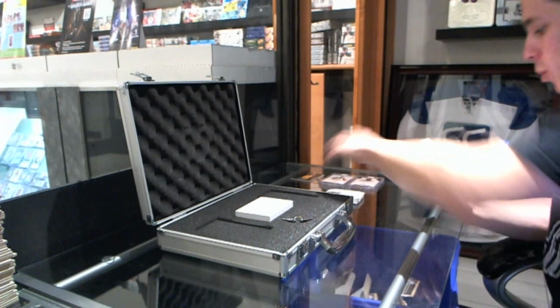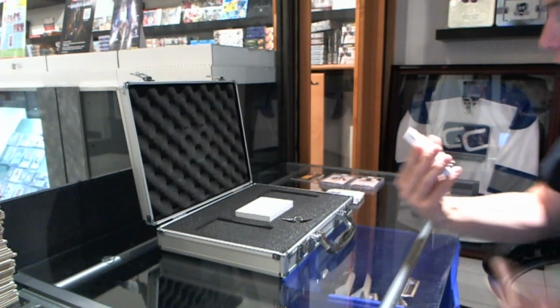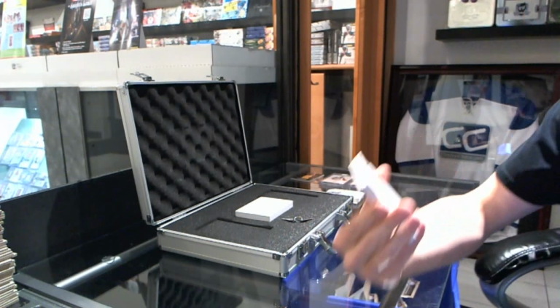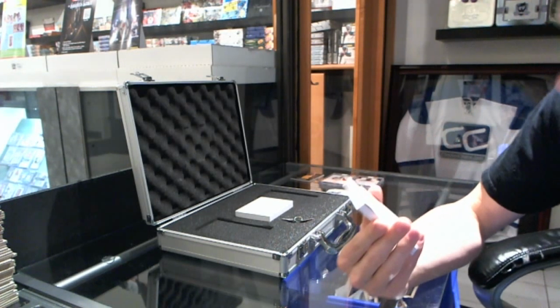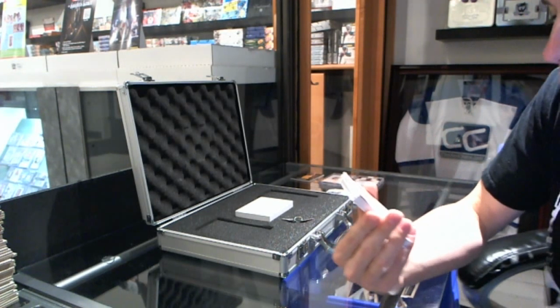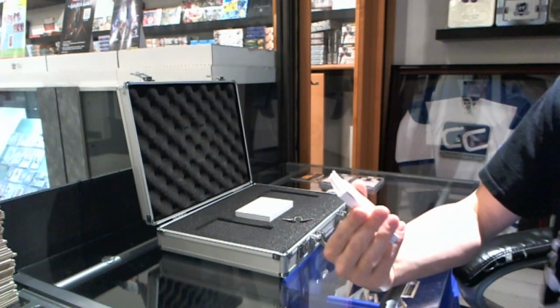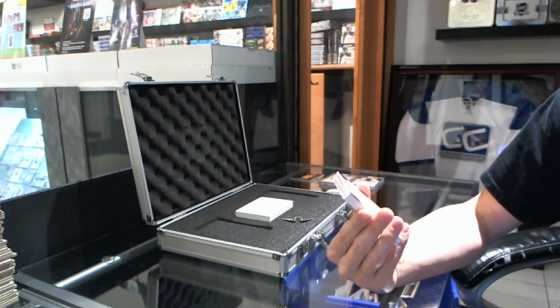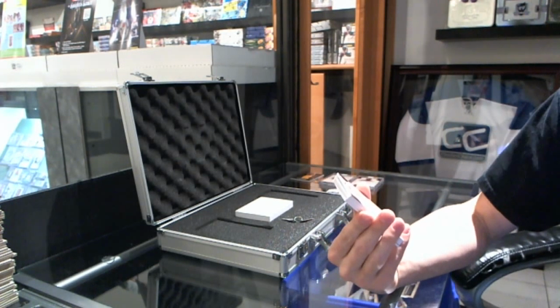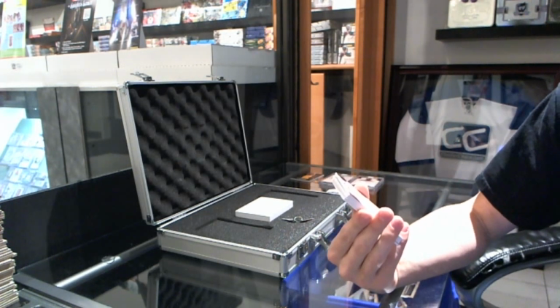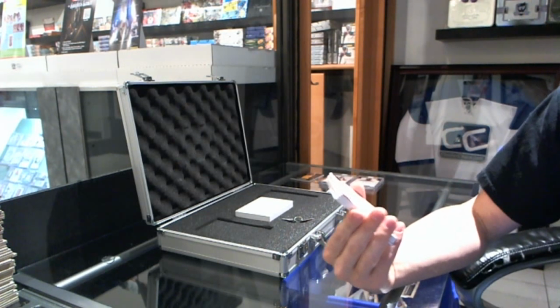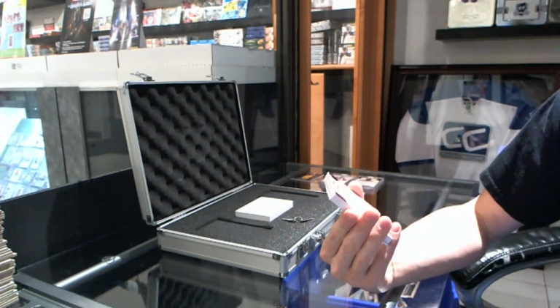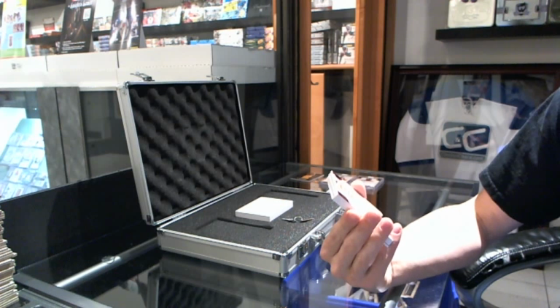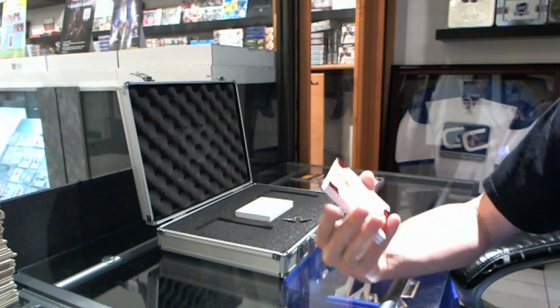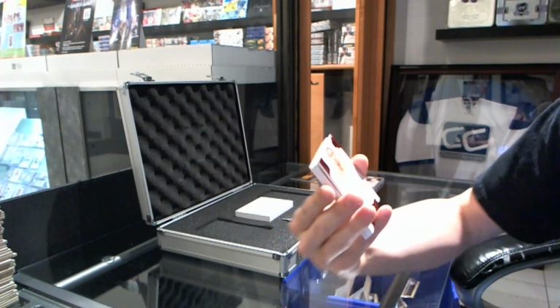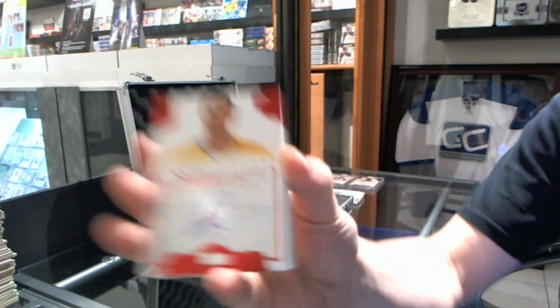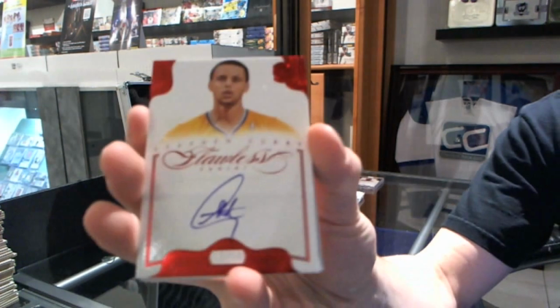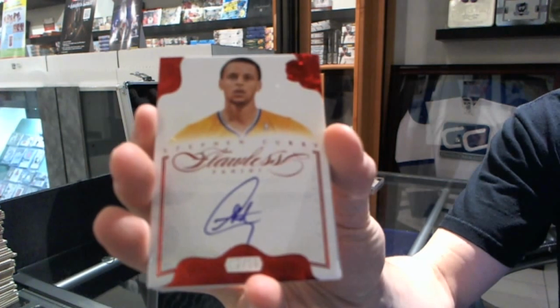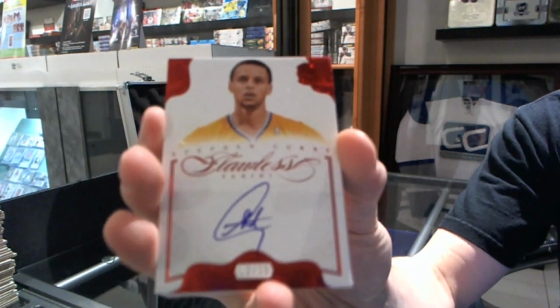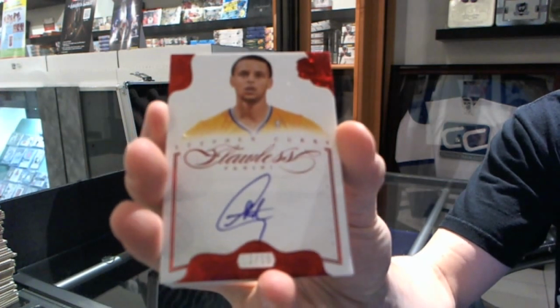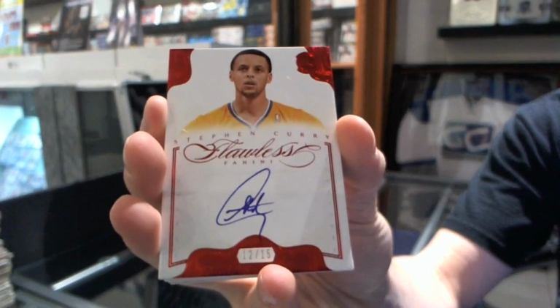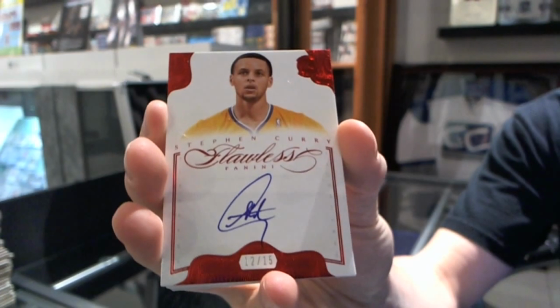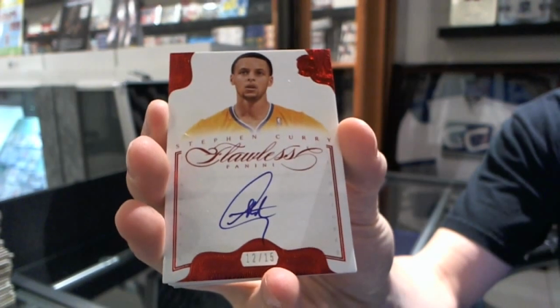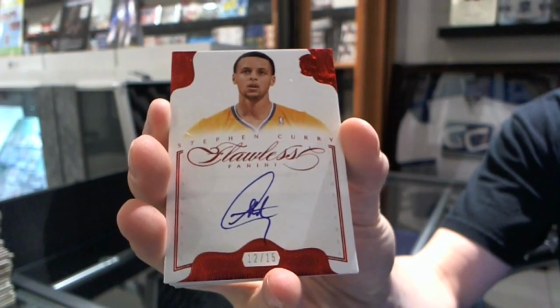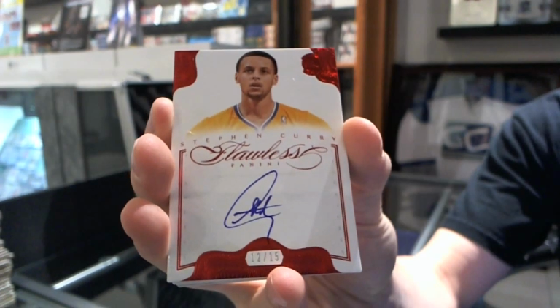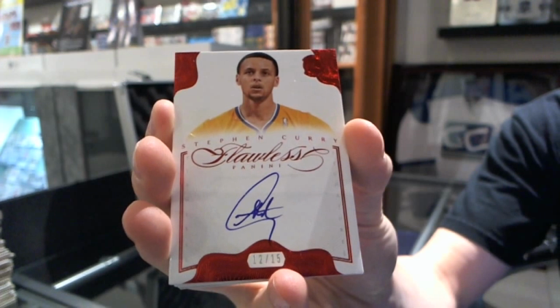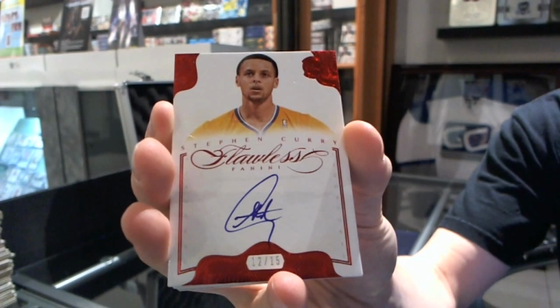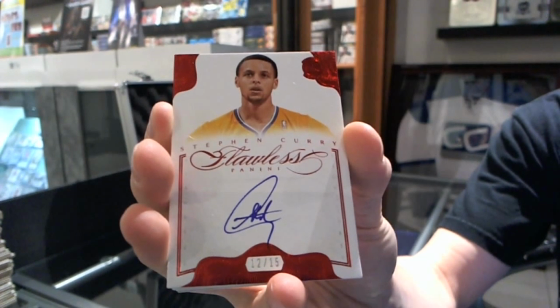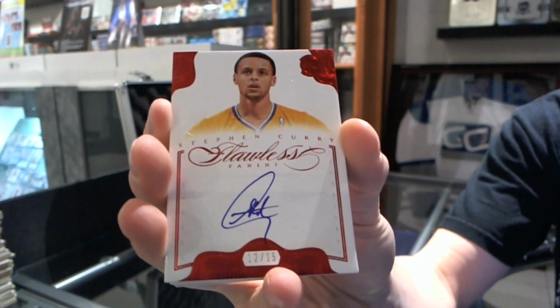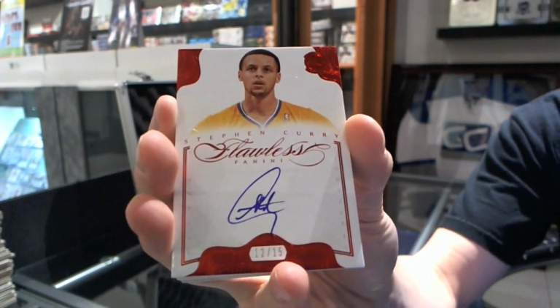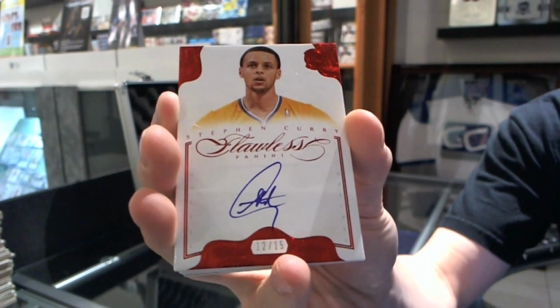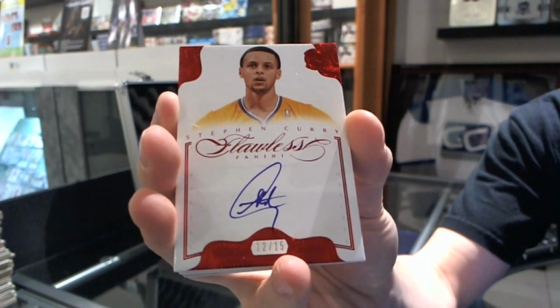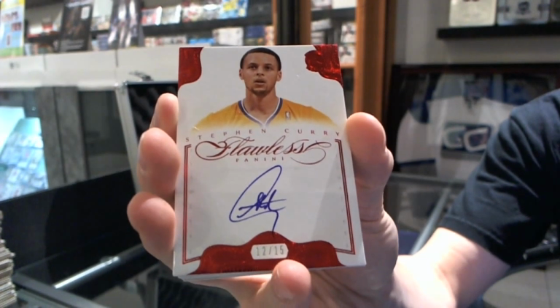We've got a Ruby autograph, number 12 of 15 — Stephen Curry, or Stephen Curry, whatever he's going by these days.